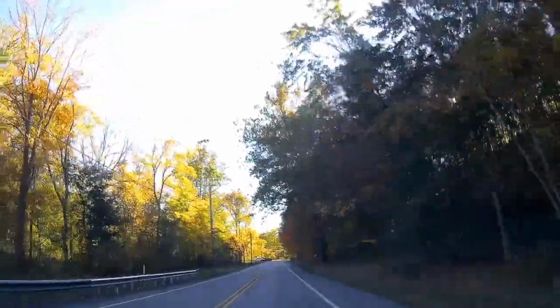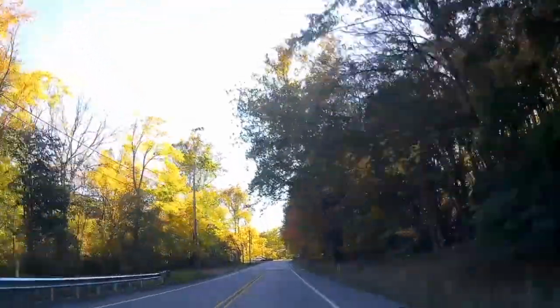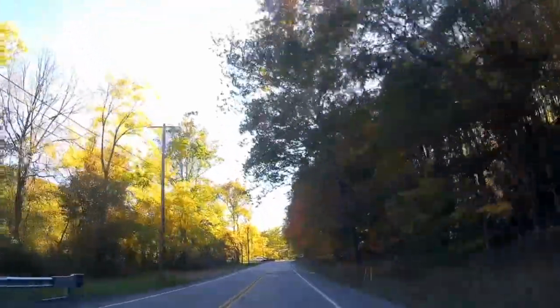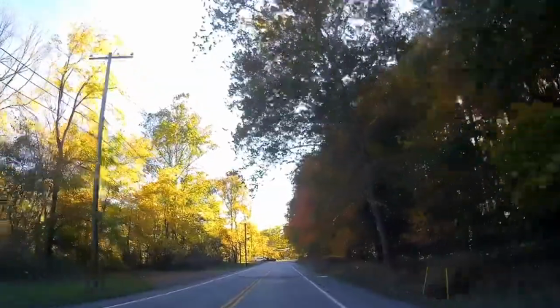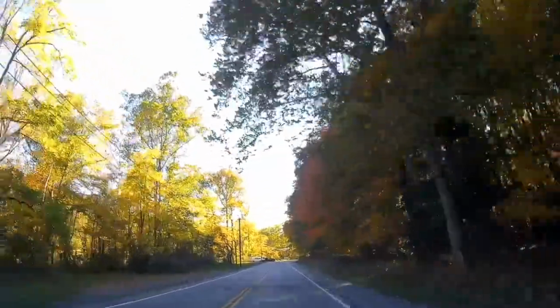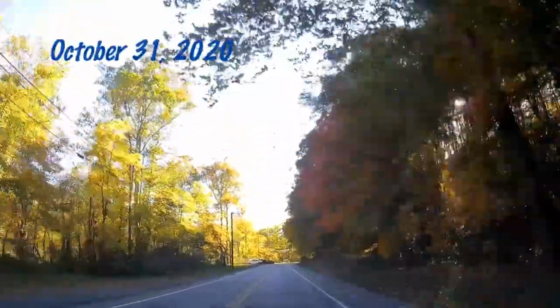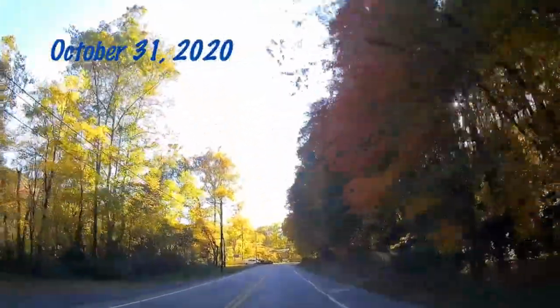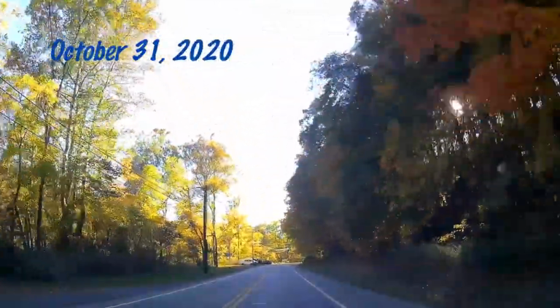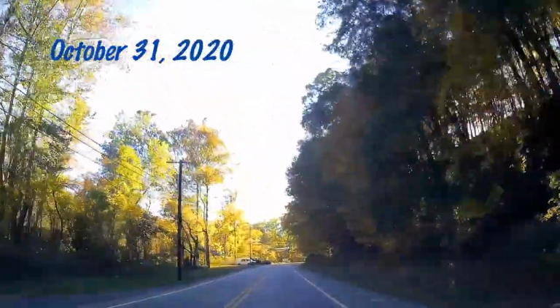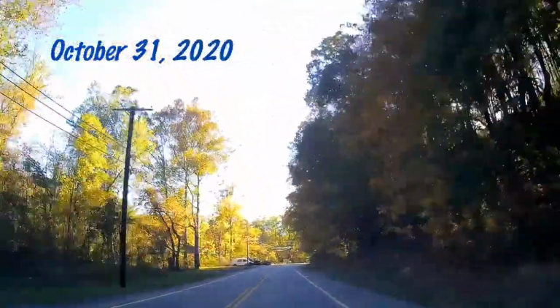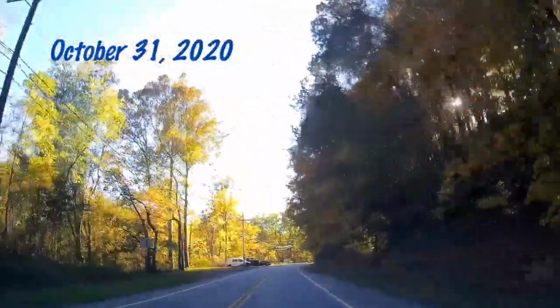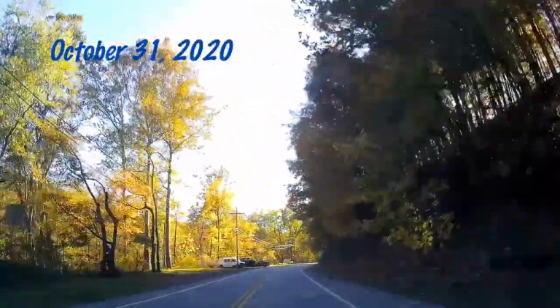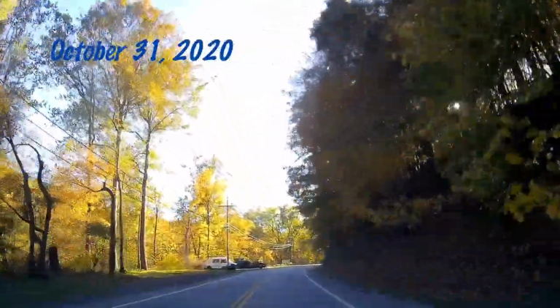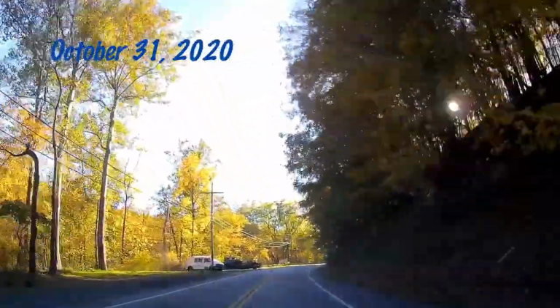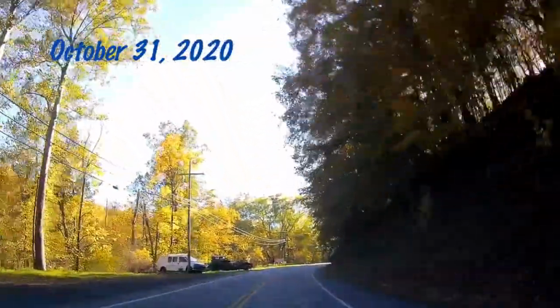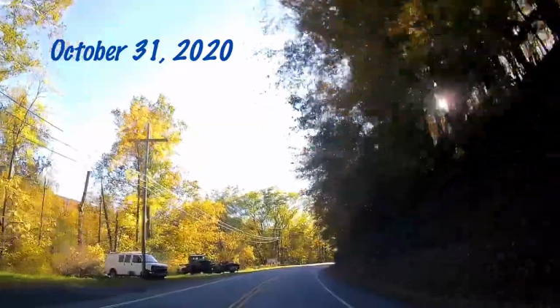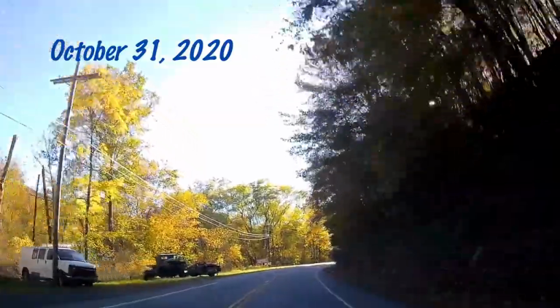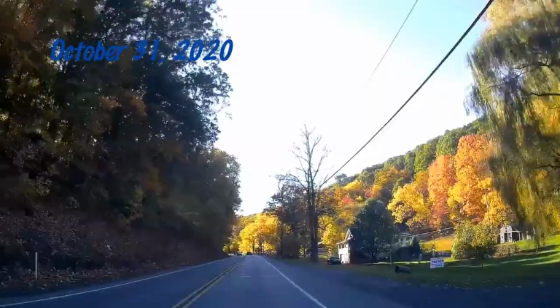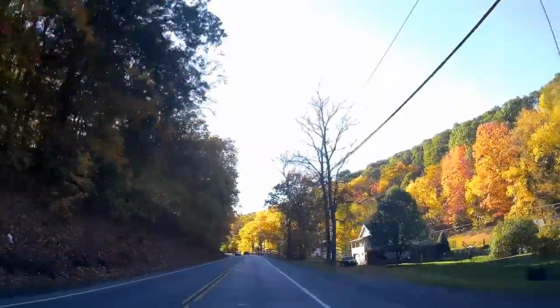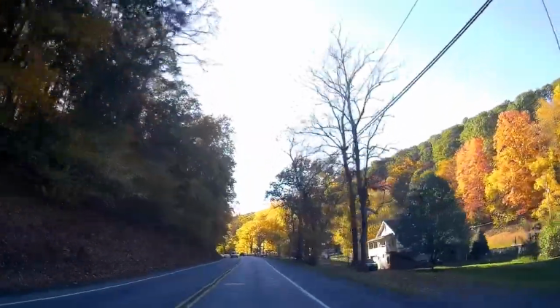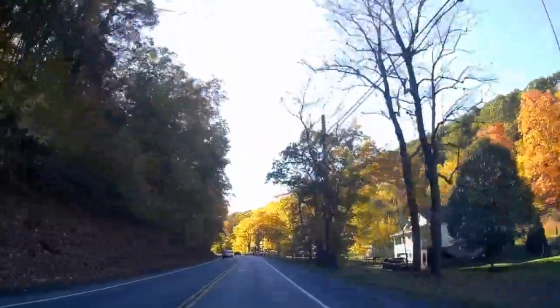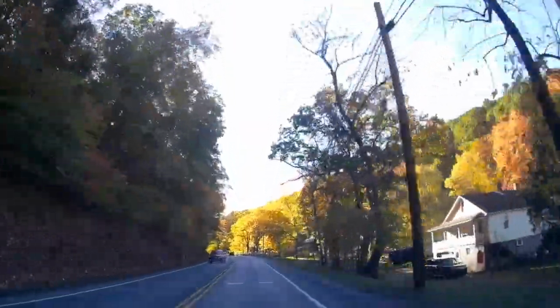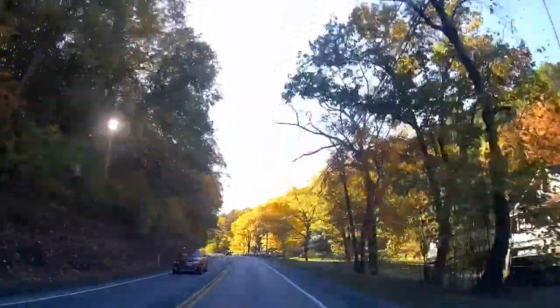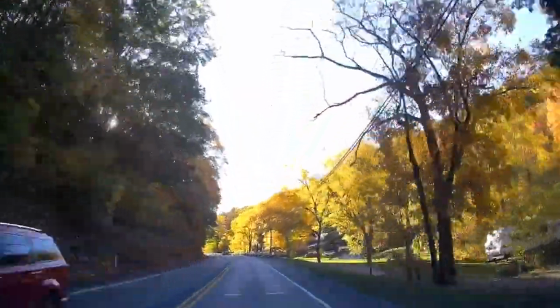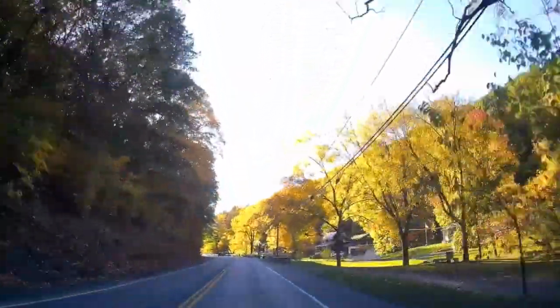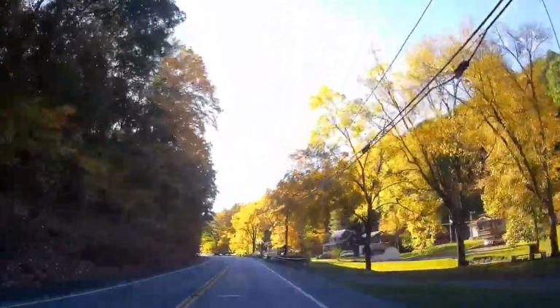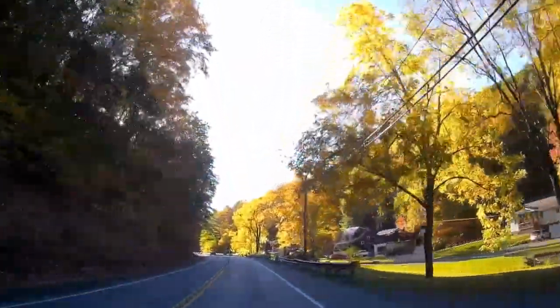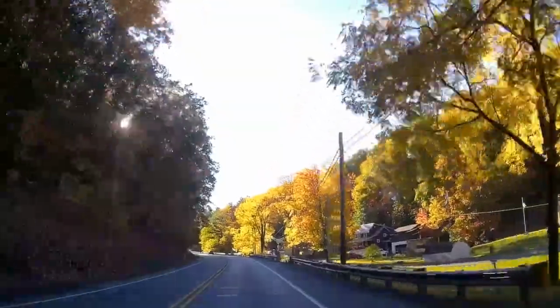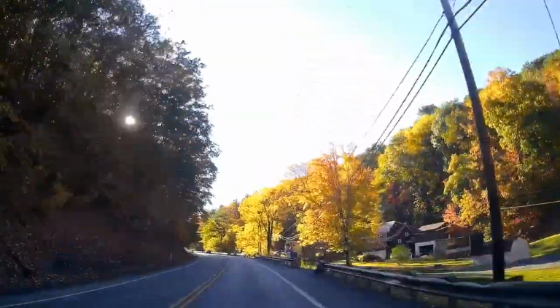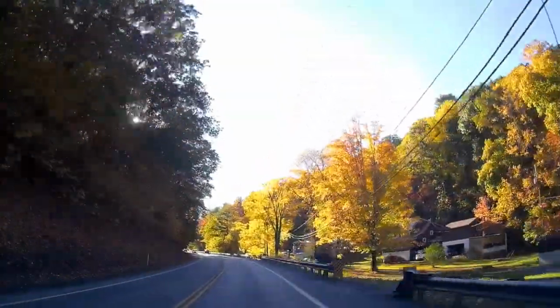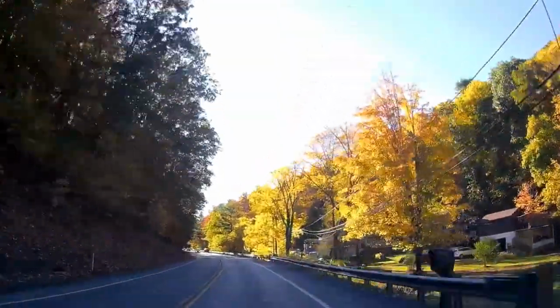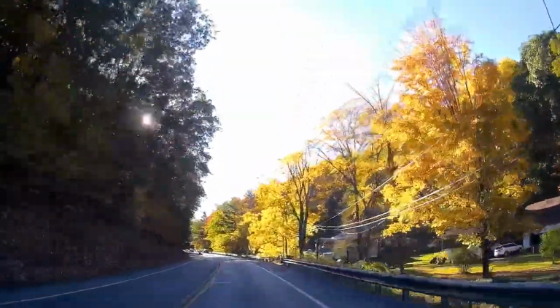Hi, and welcome to Histories of Last. For all its trials and tribulations, 2020 gave us one of the best fall foliage seasons in recent memory in Pennsylvania, and what better place to experience that than watching trains on the famous Horseshoe Curve.